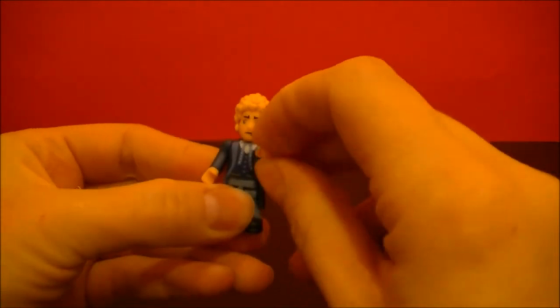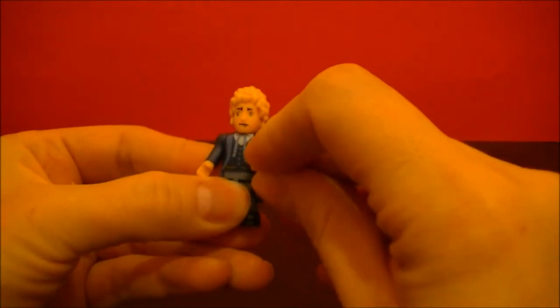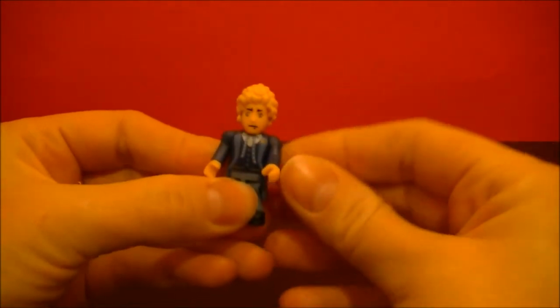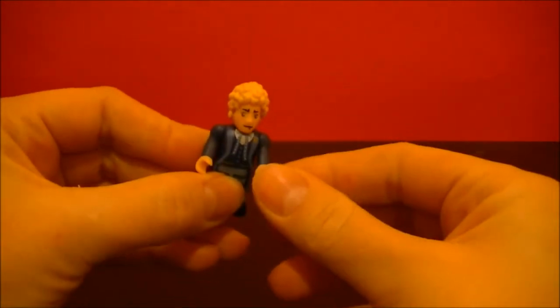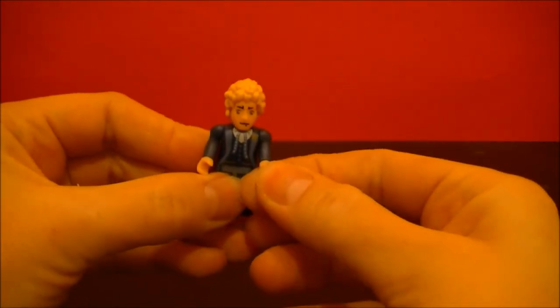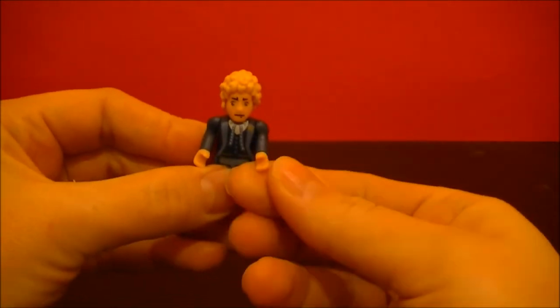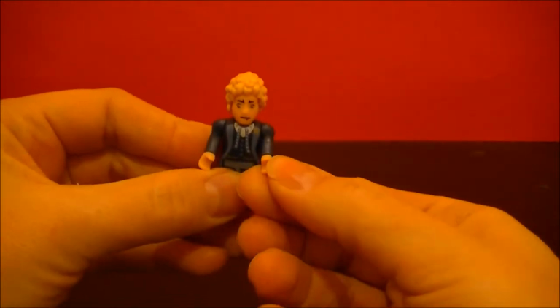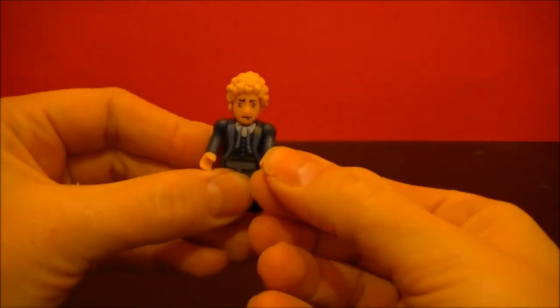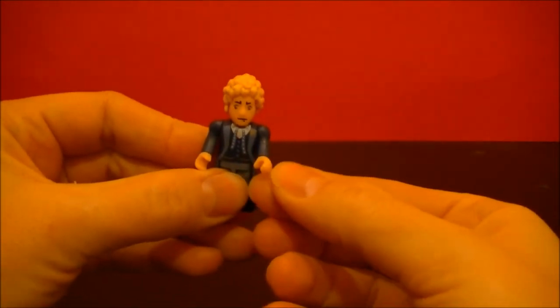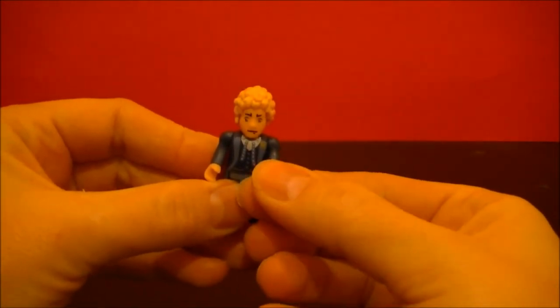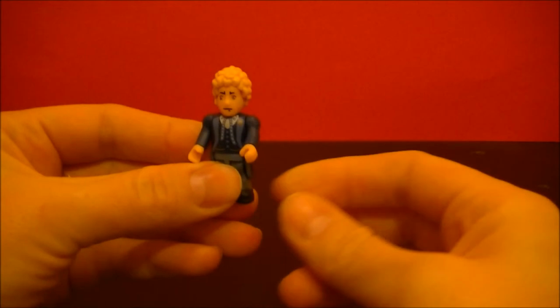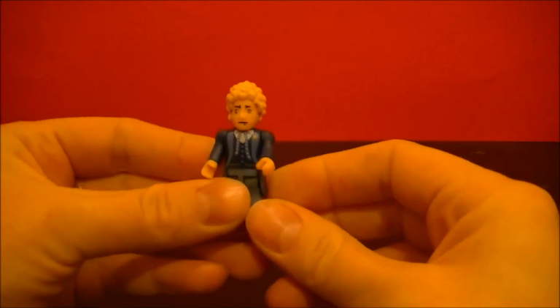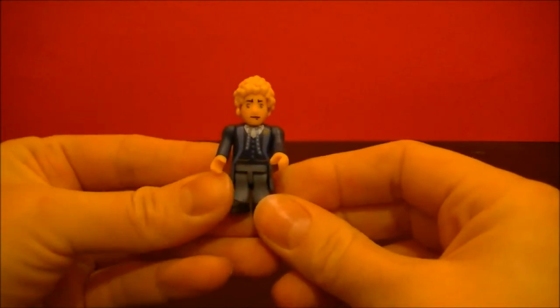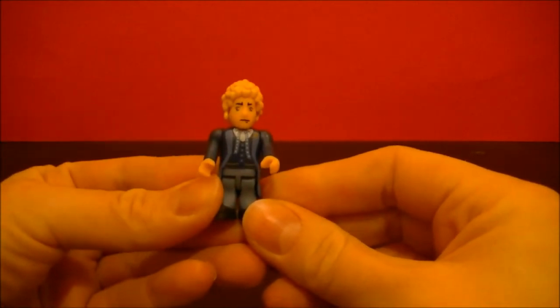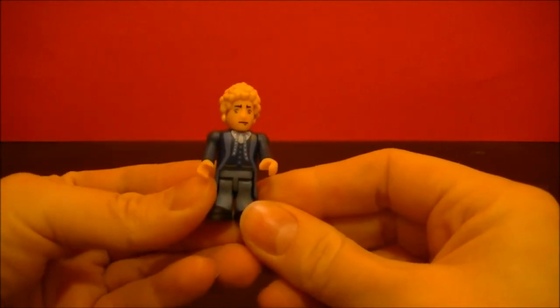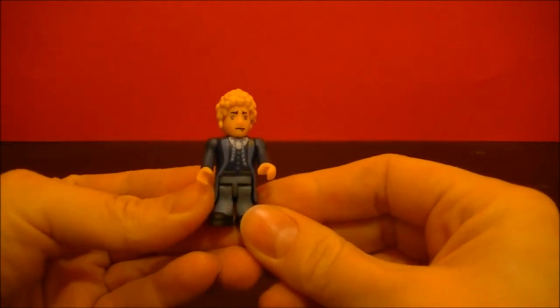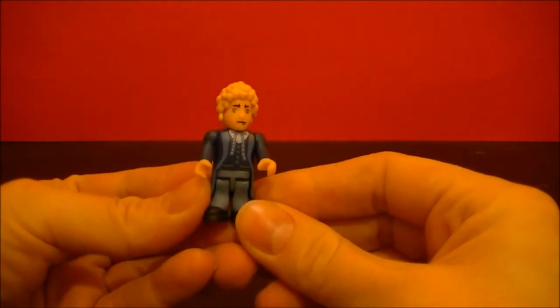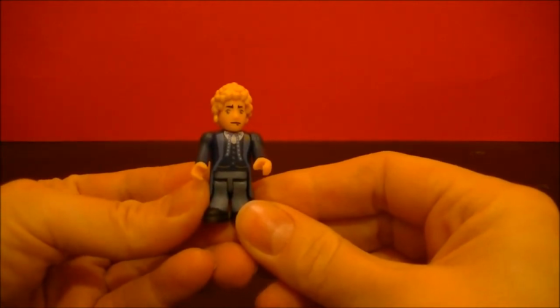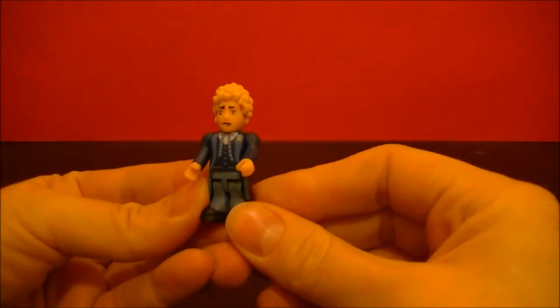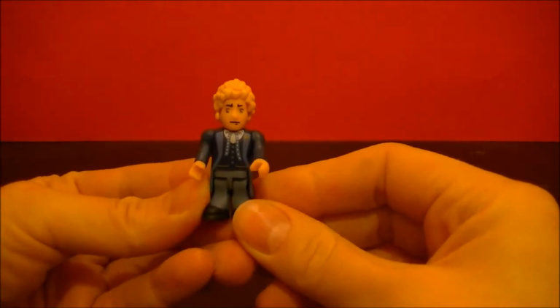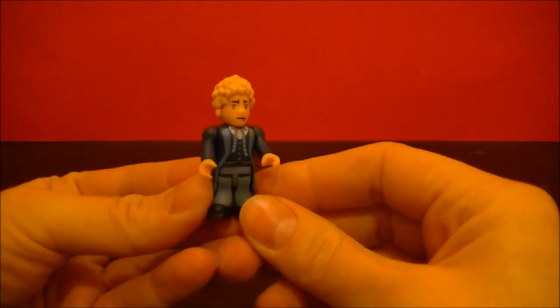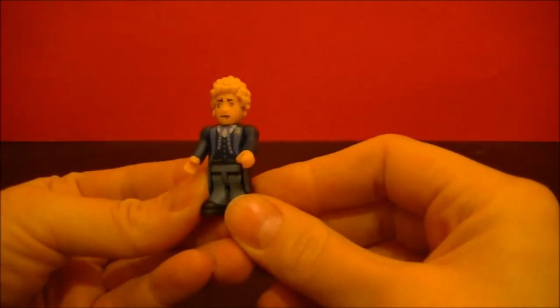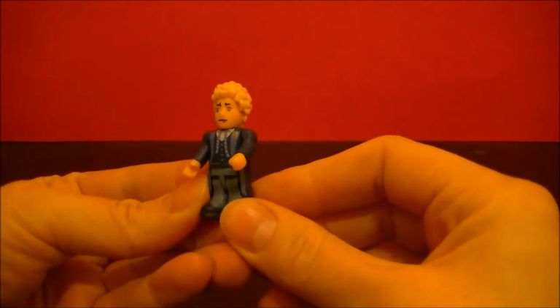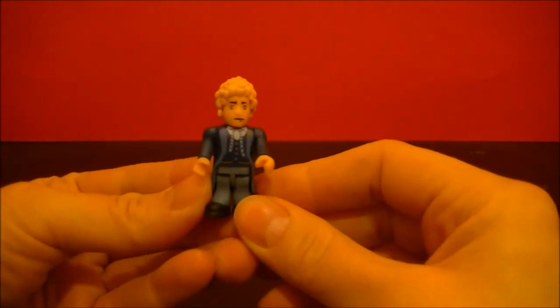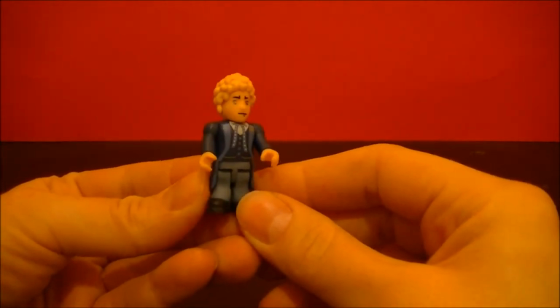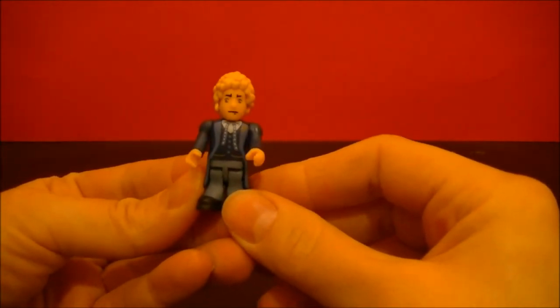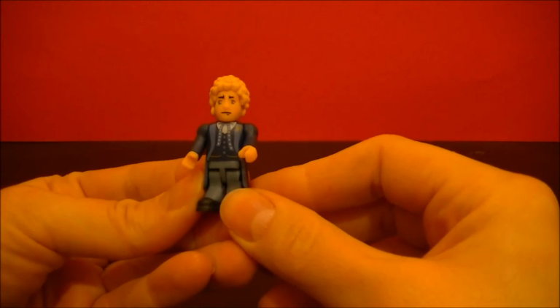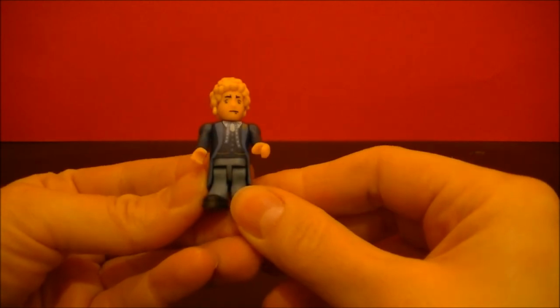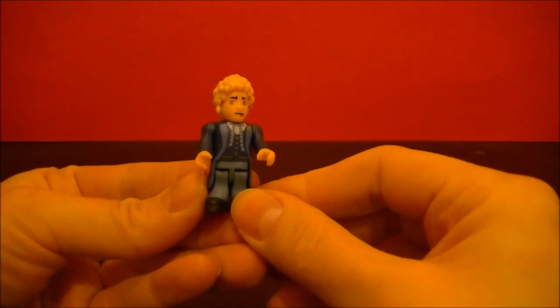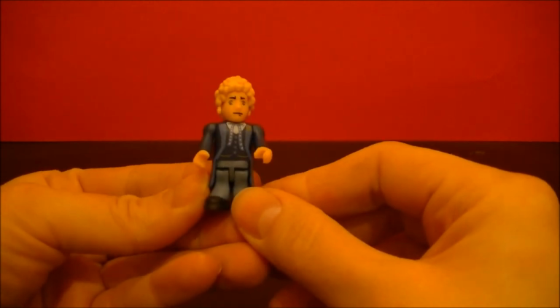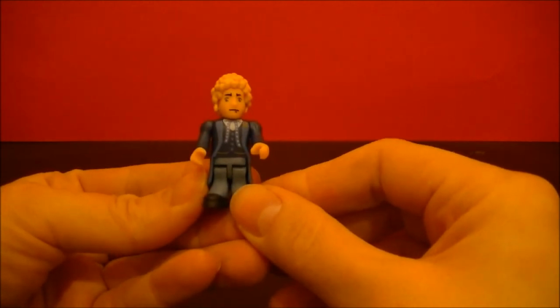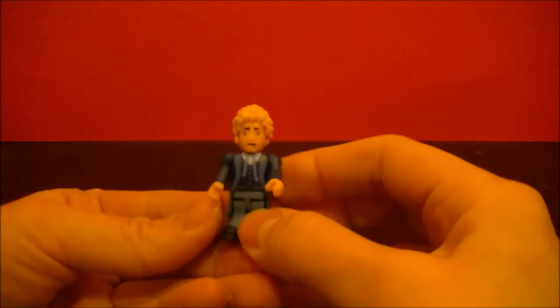His arms do move and his hands do move. Thanks for watching and stay tuned for more from BBC Collector.